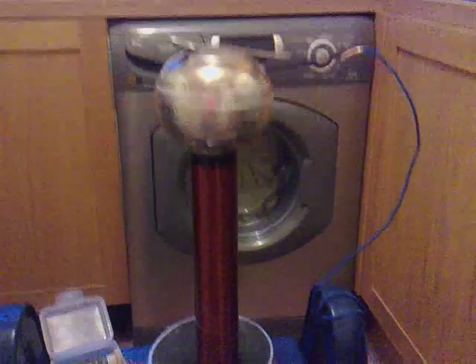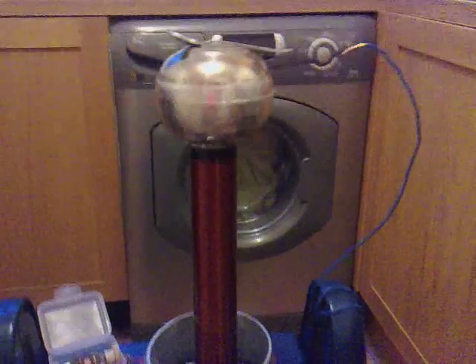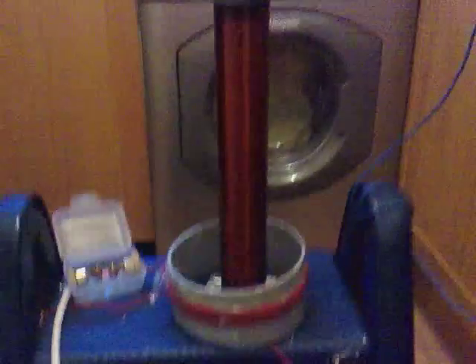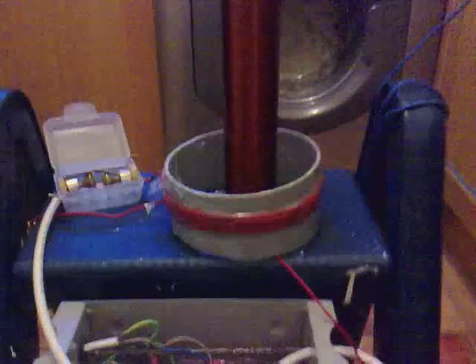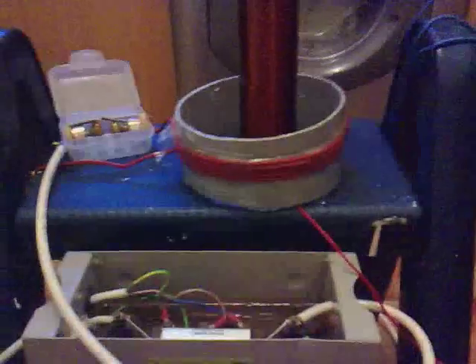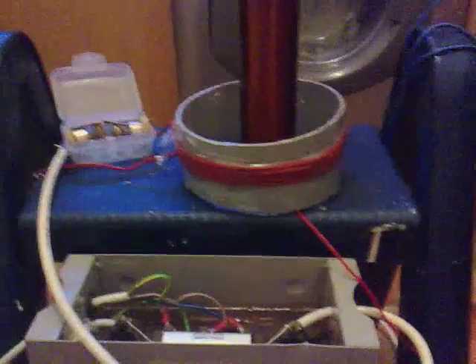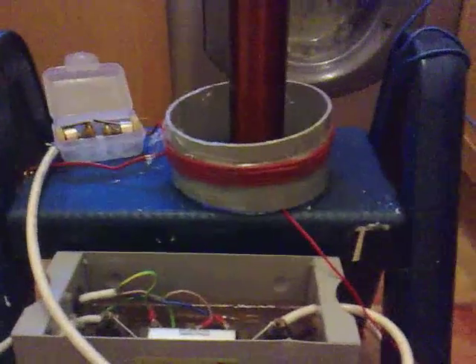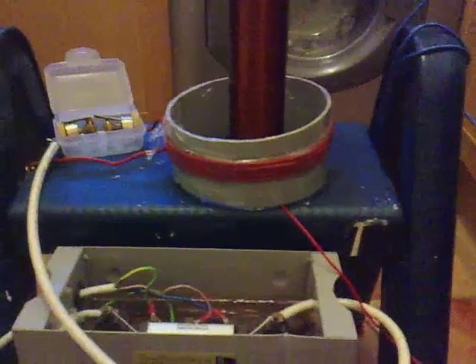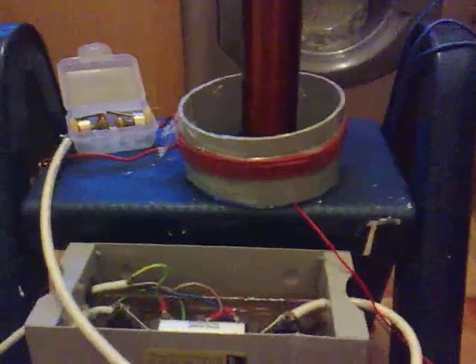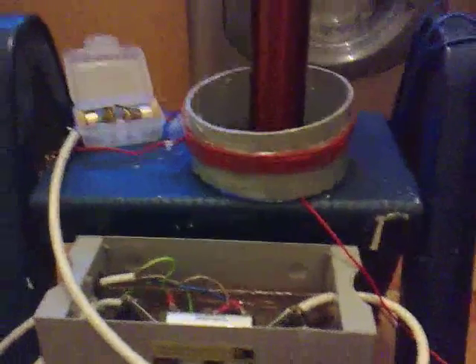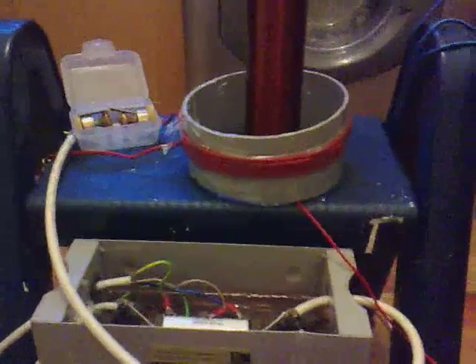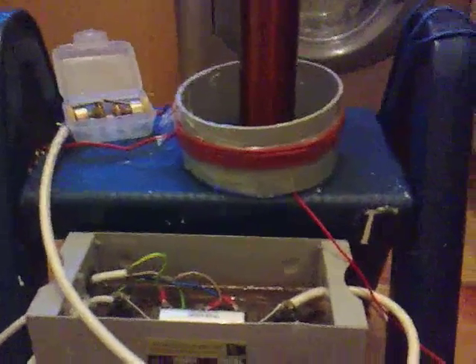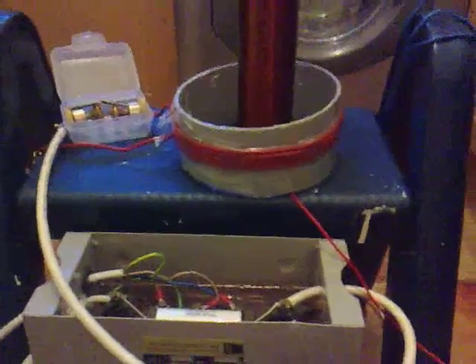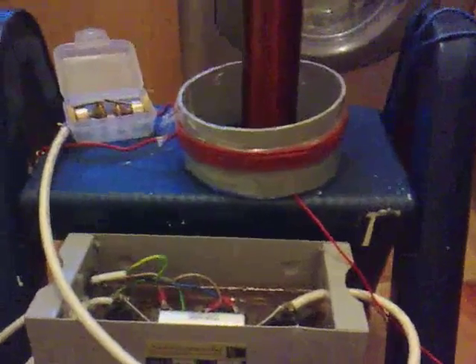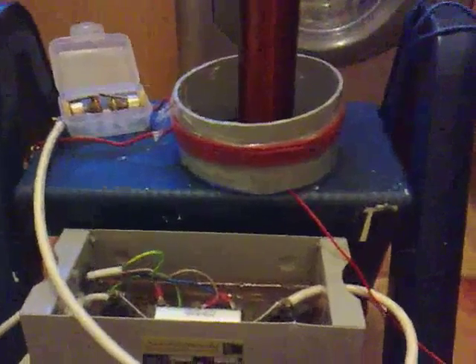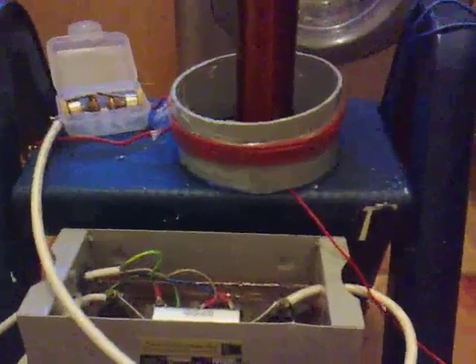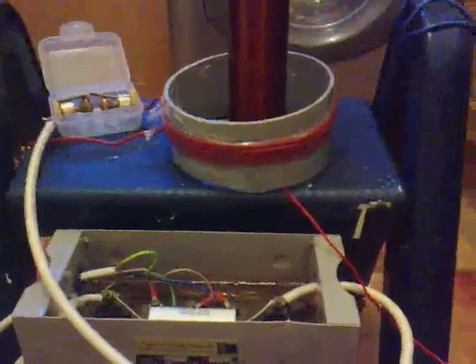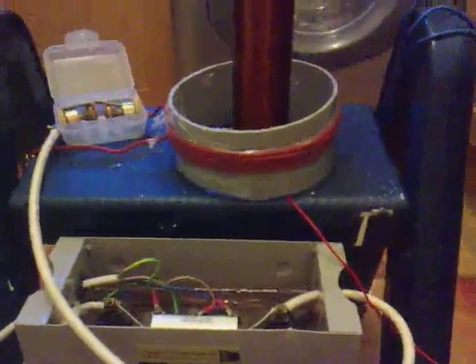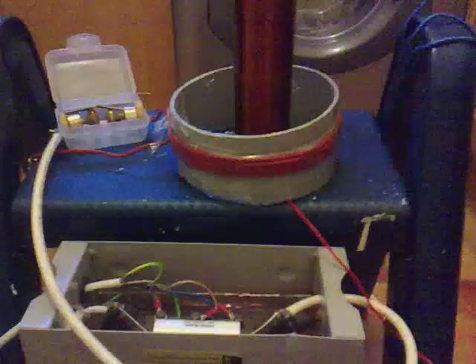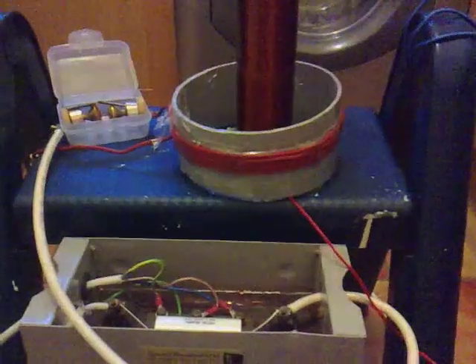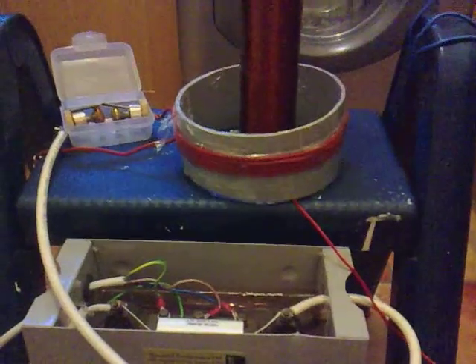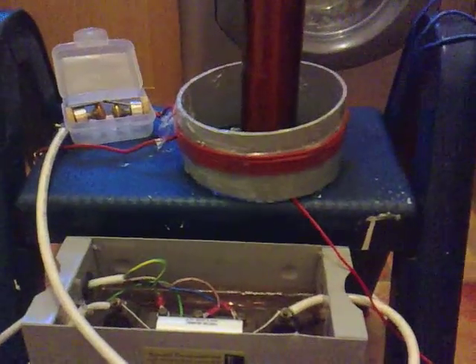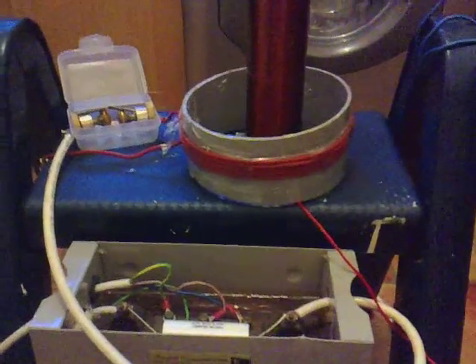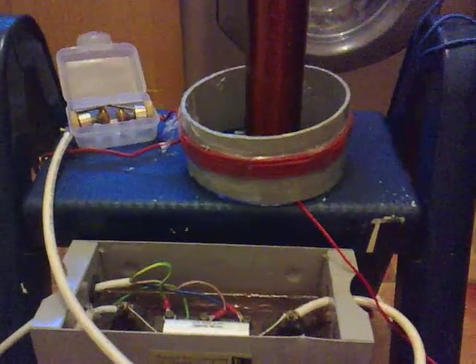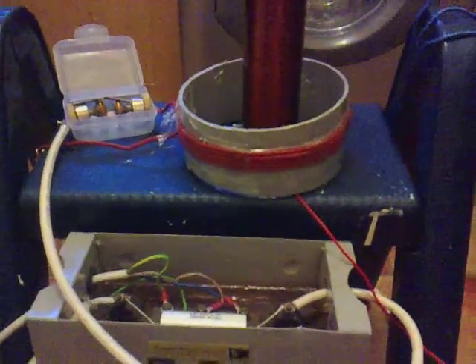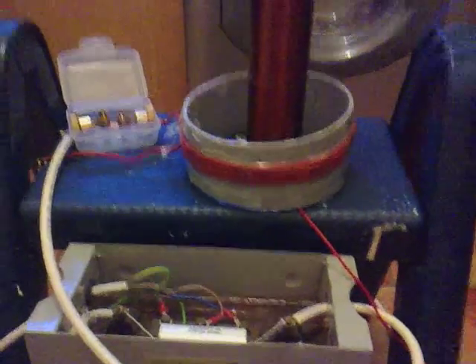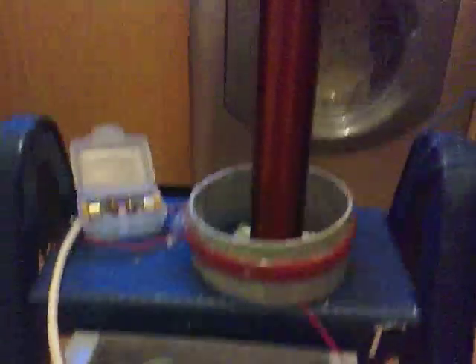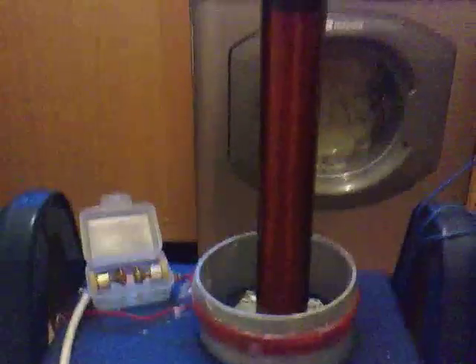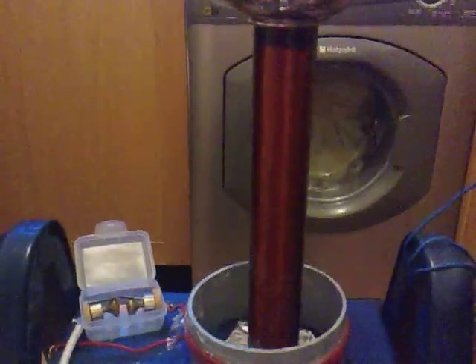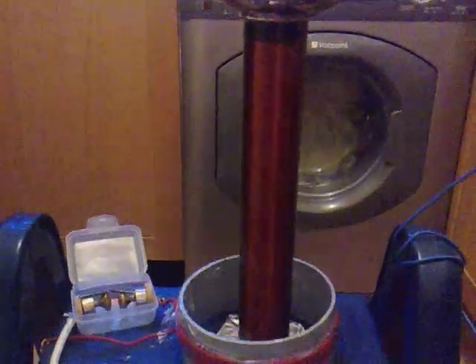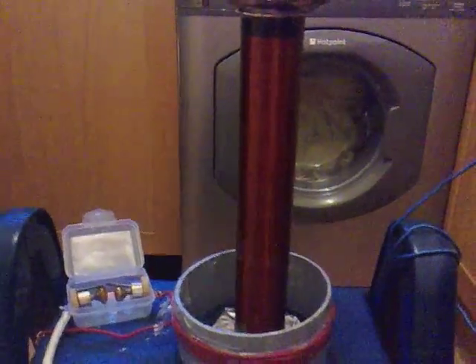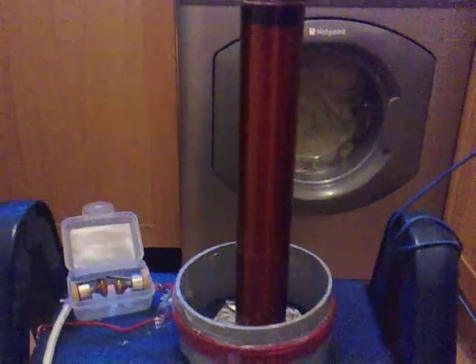But all we need to do now is make sure that we get the primary coil to be matched with the secondary.